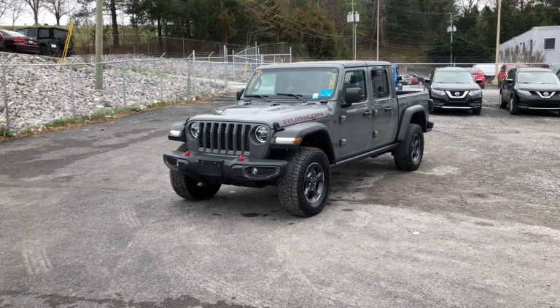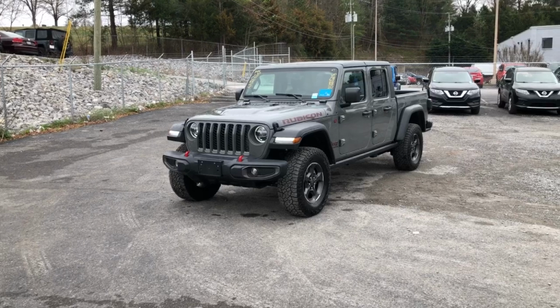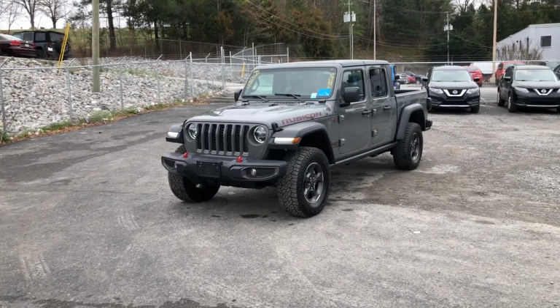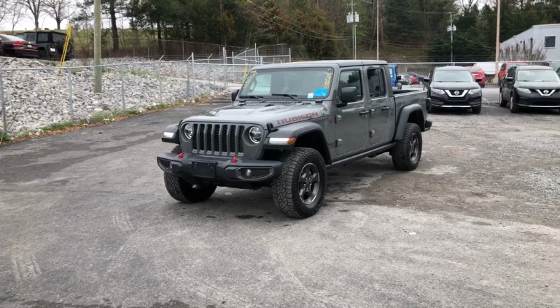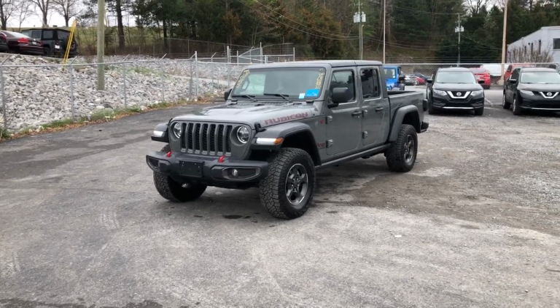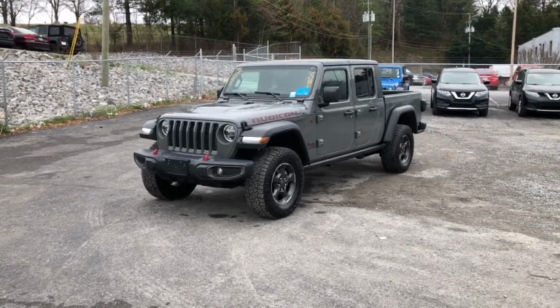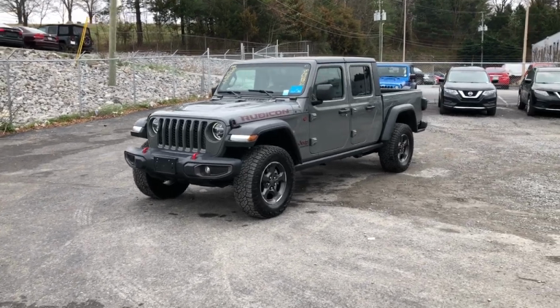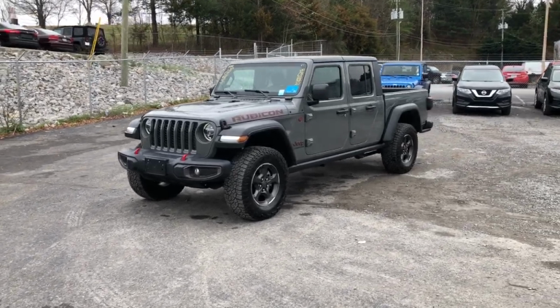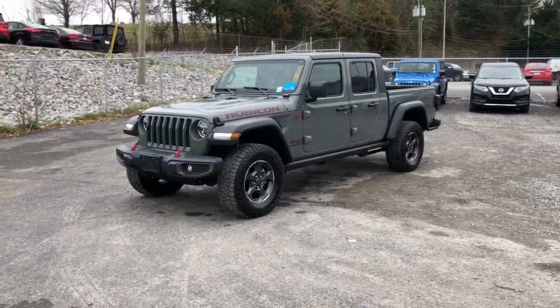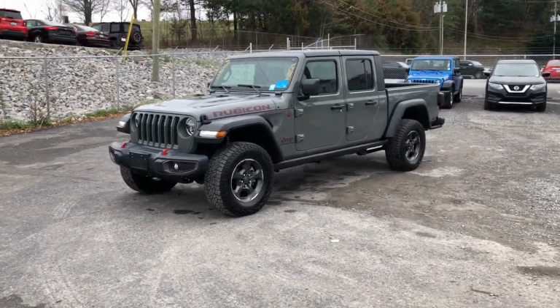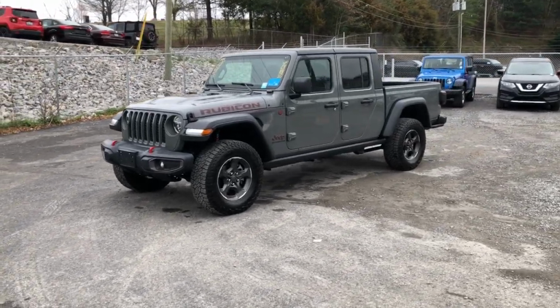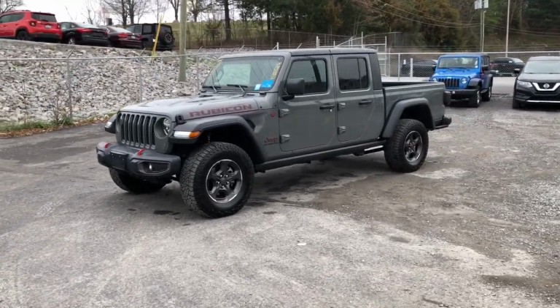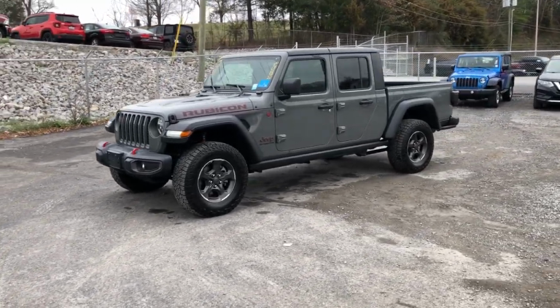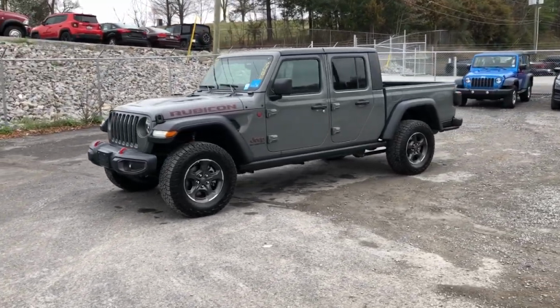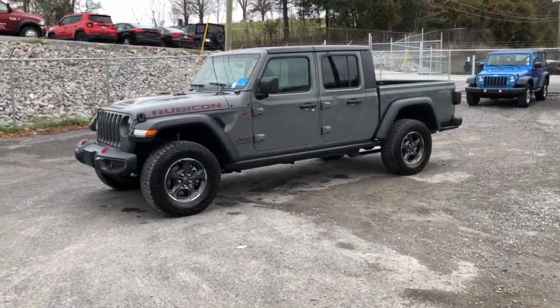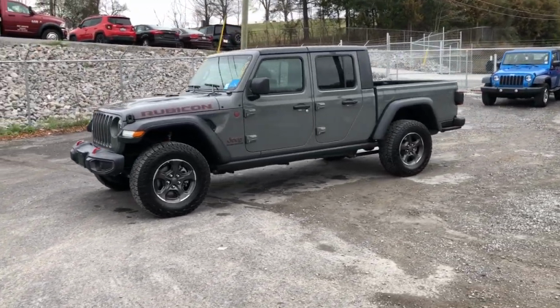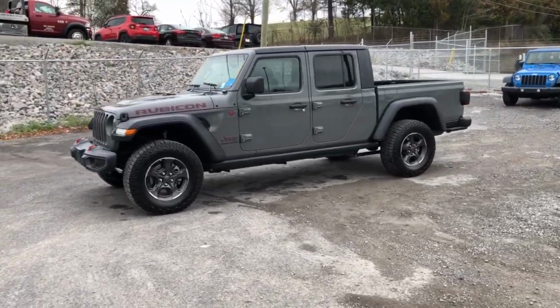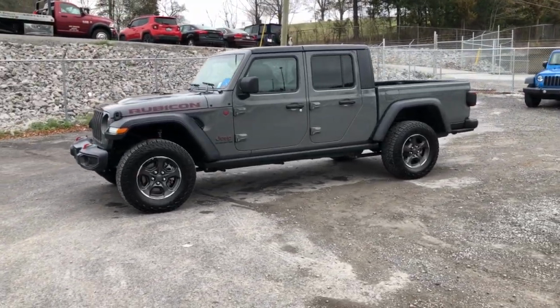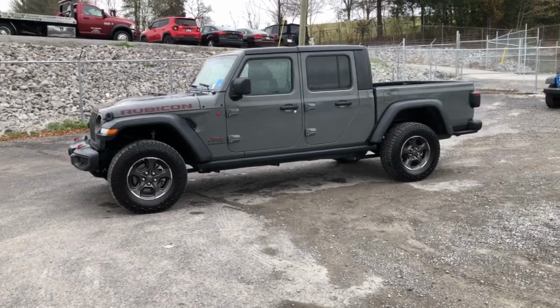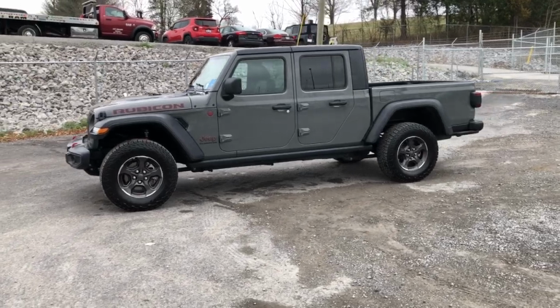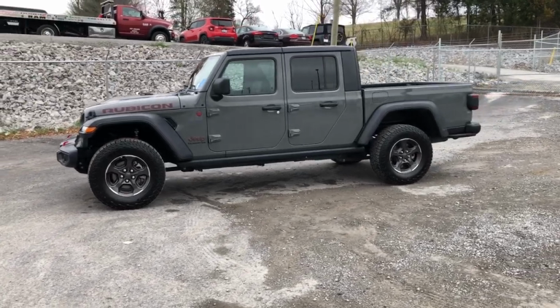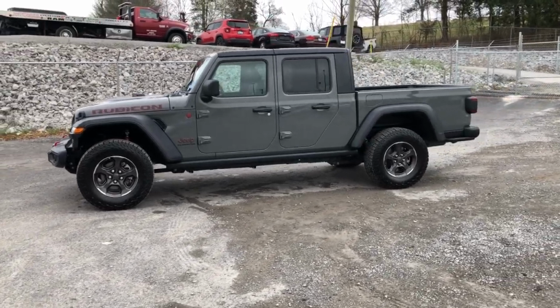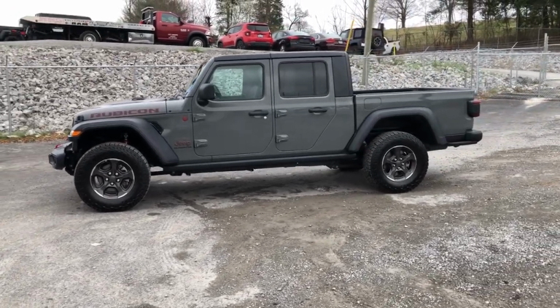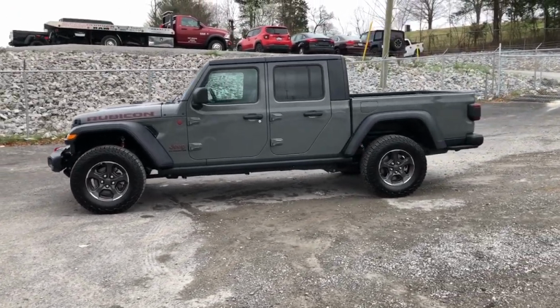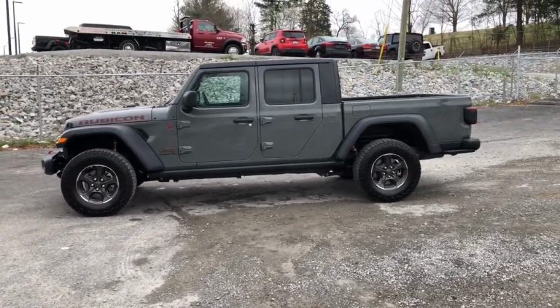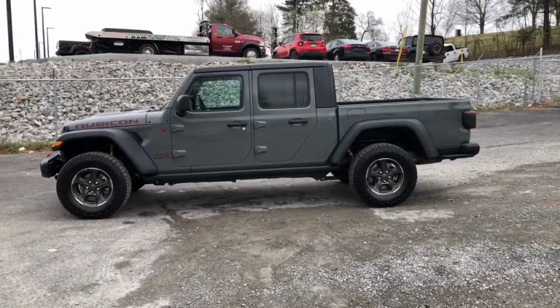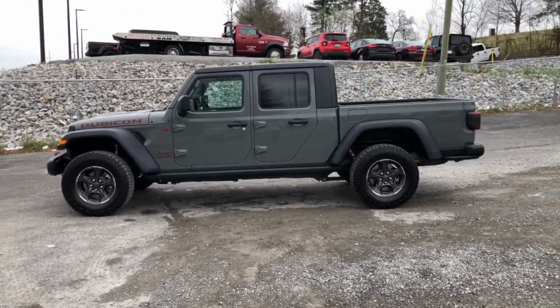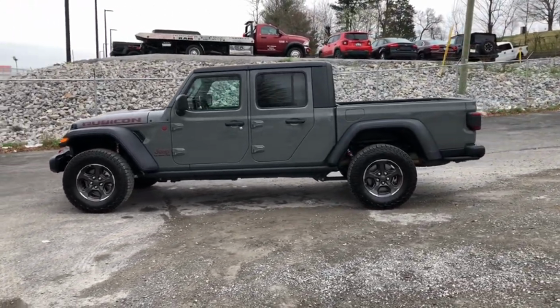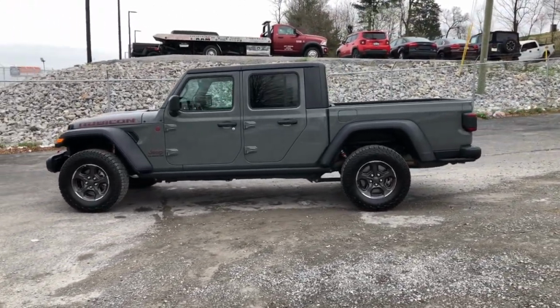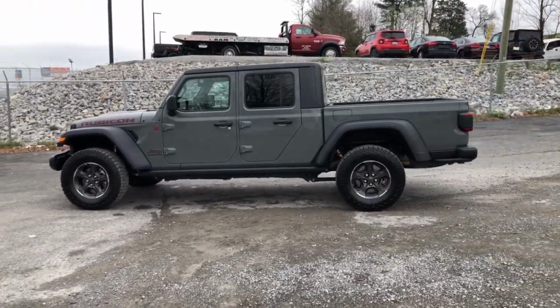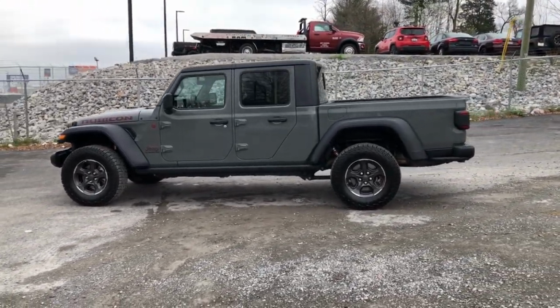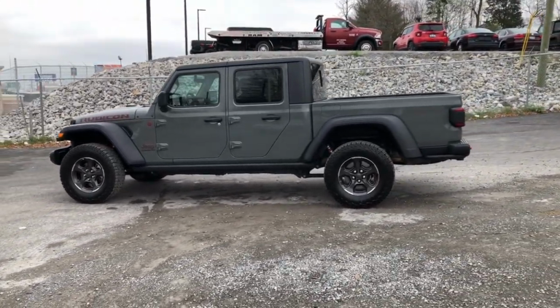Here is a wonderful 2020 Jeep Gladiator. This vehicle still has fewer than 25,000 miles on the clock, so it won't last long.